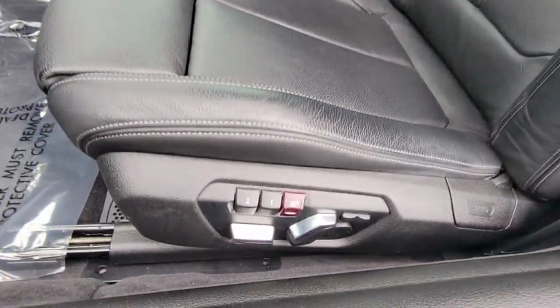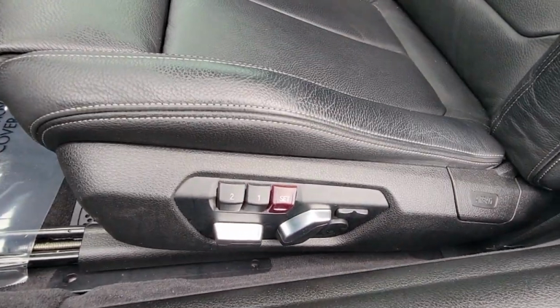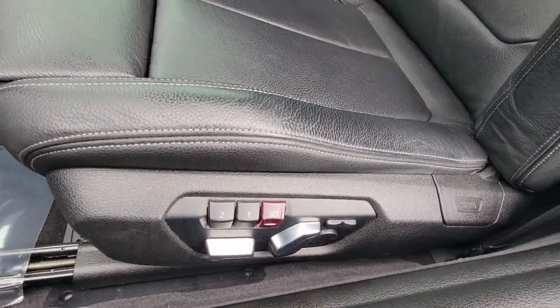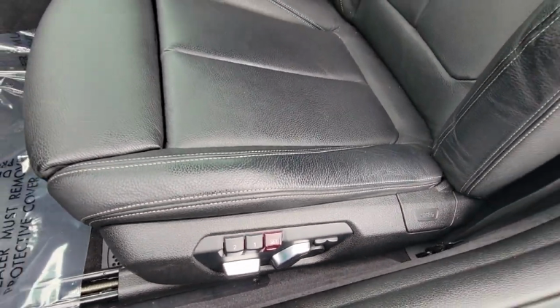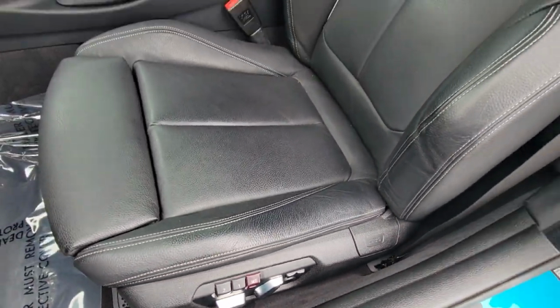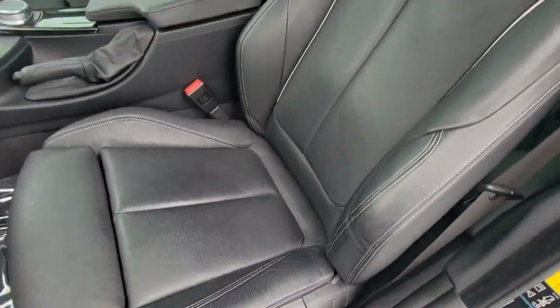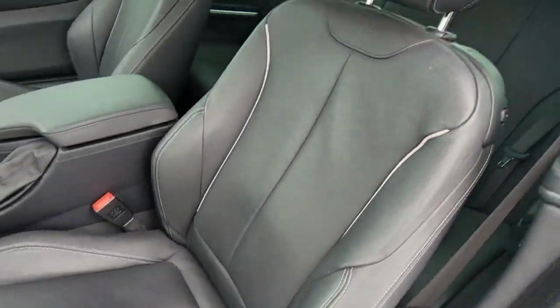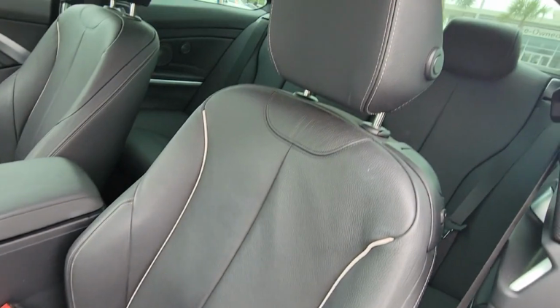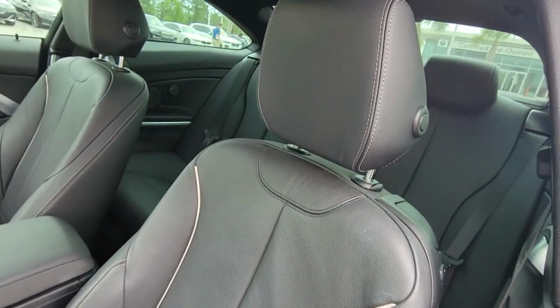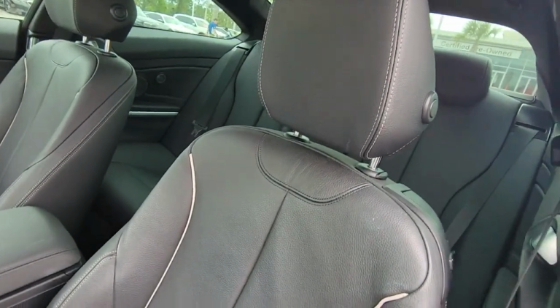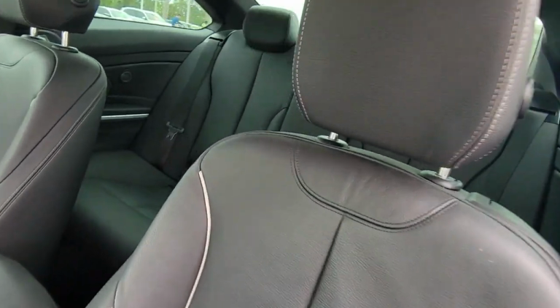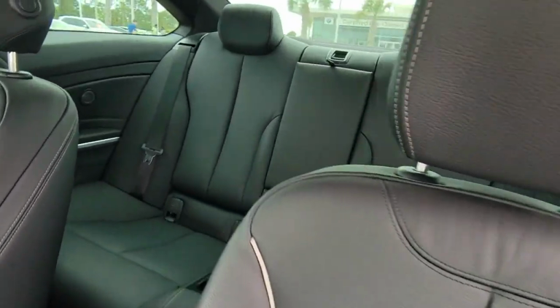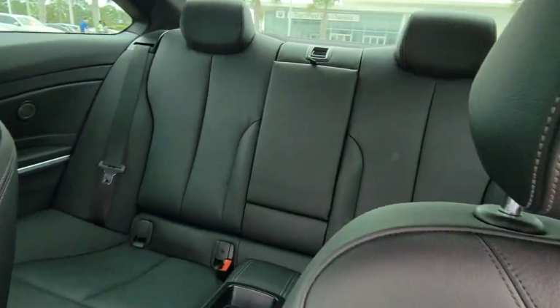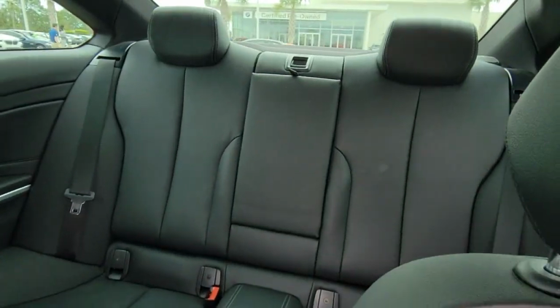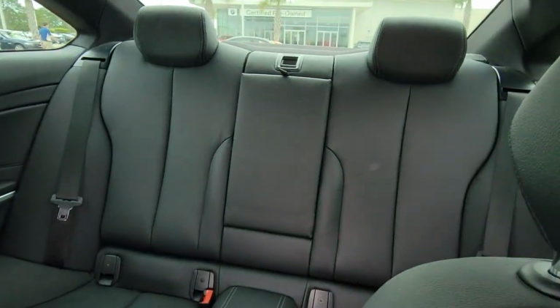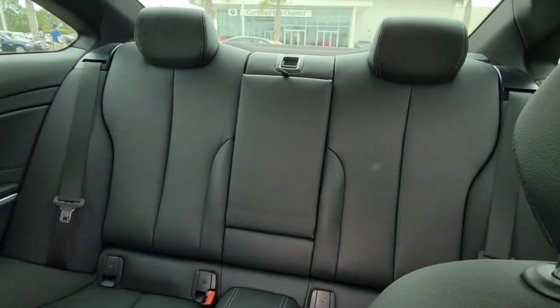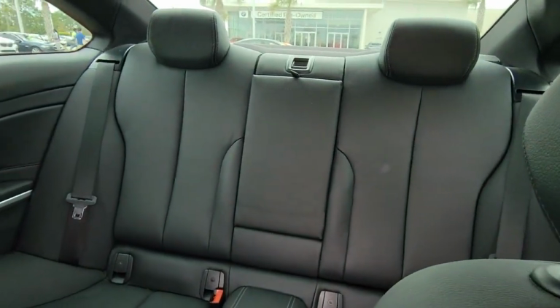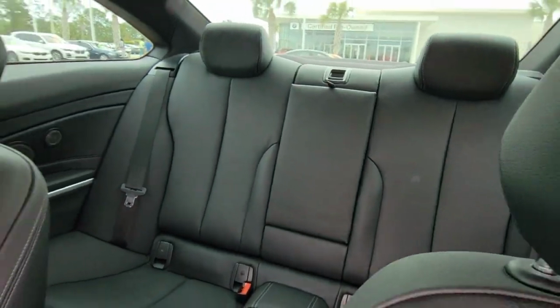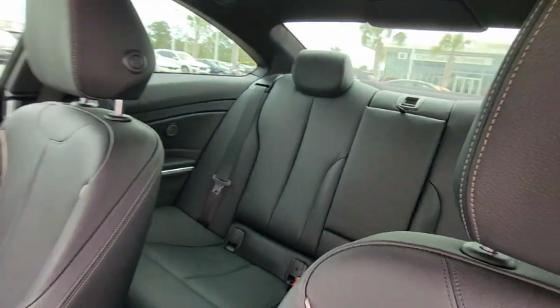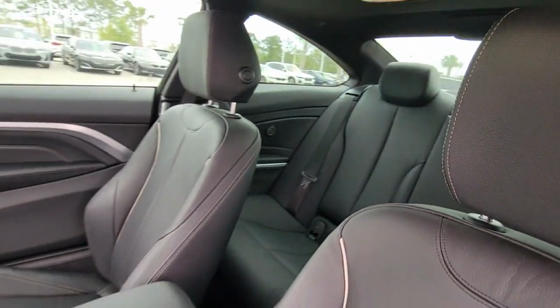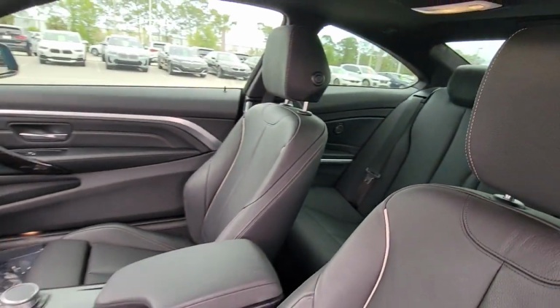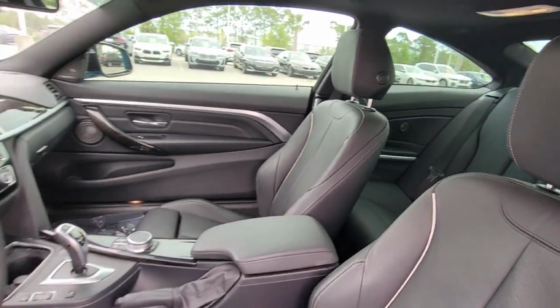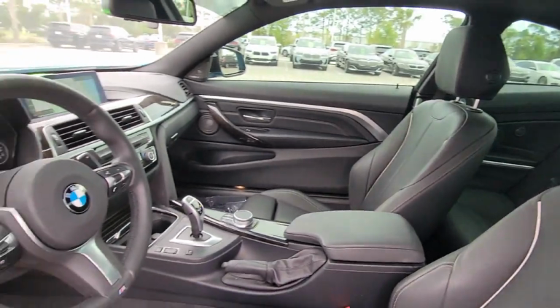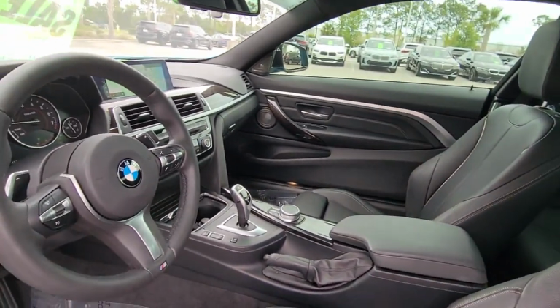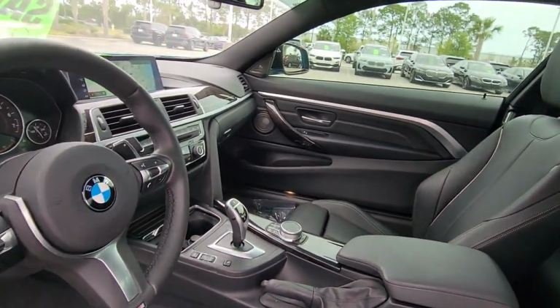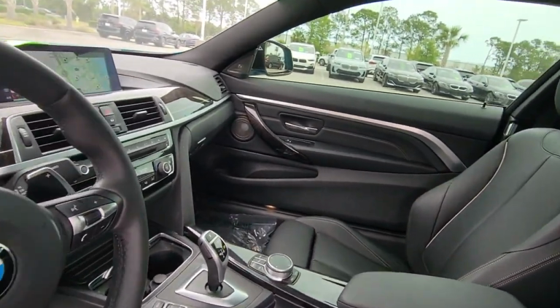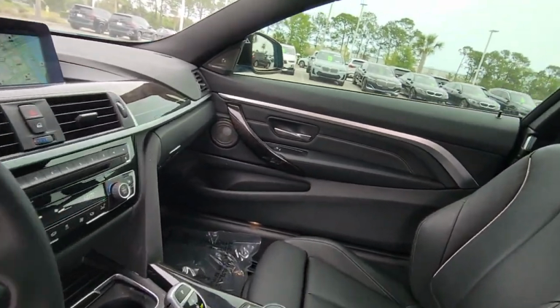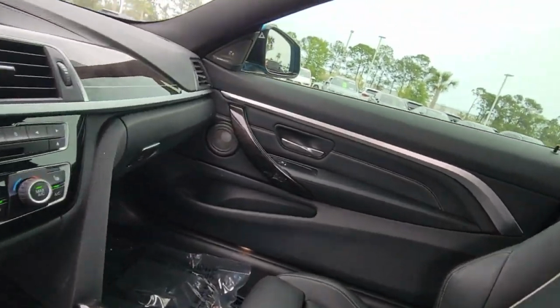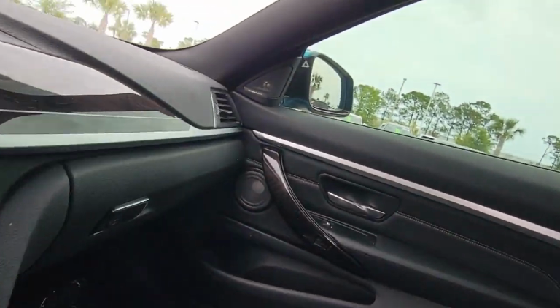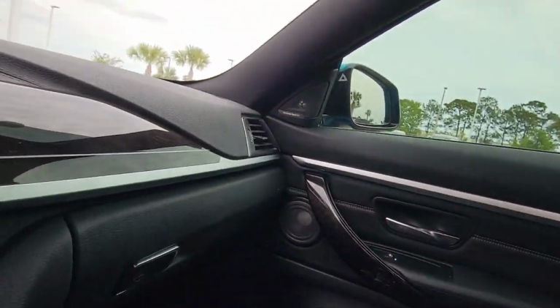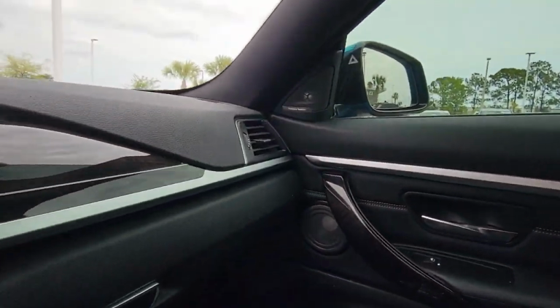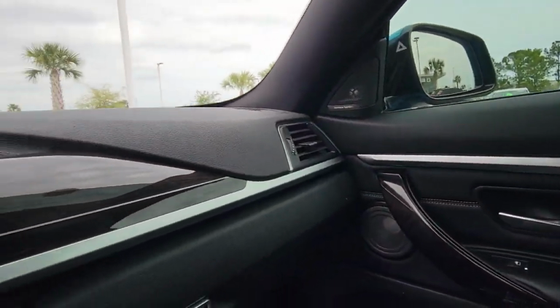Feel the rush of motorsport pleasure when you're at the wheel of this impeccable 4 Series. Treat yourself to a test drive today. Our staff will toss you the keys and give you an outstanding customer experience.